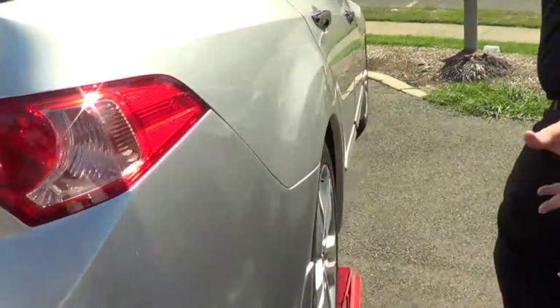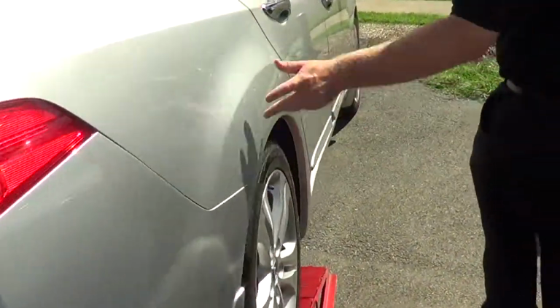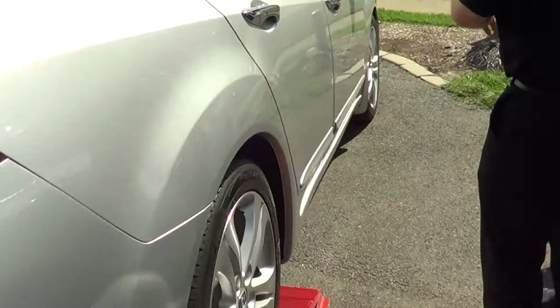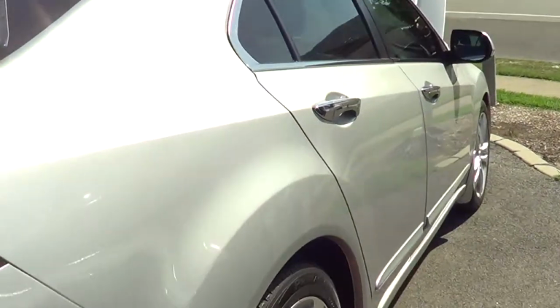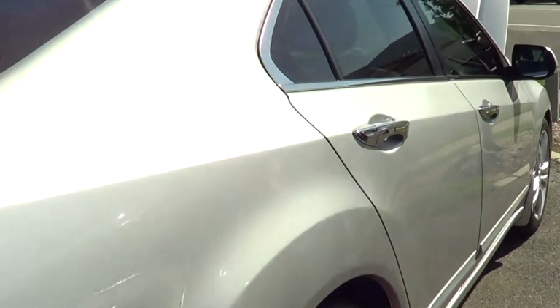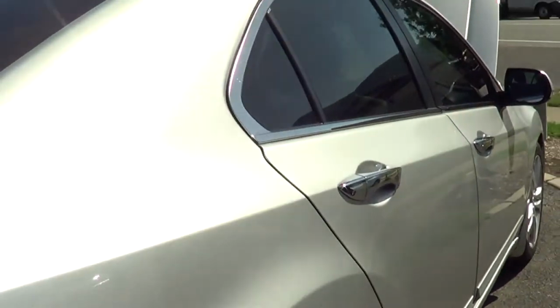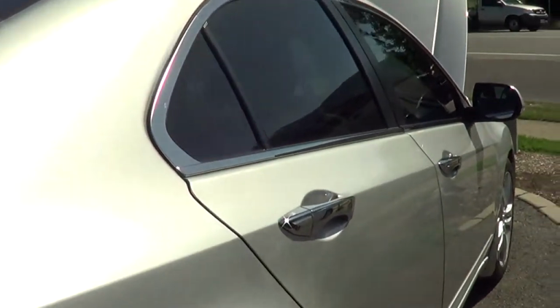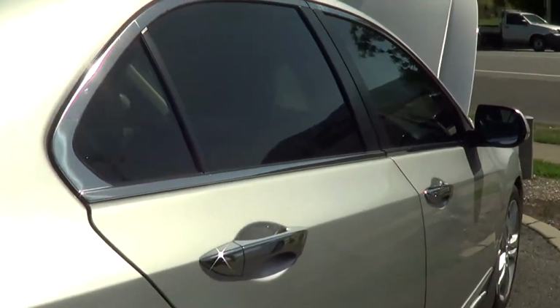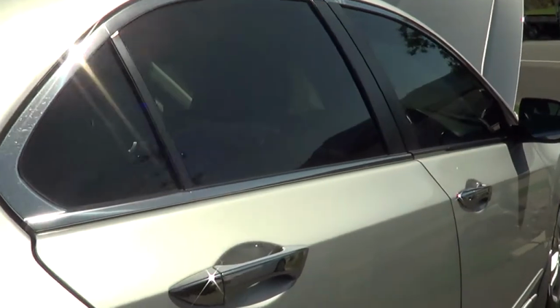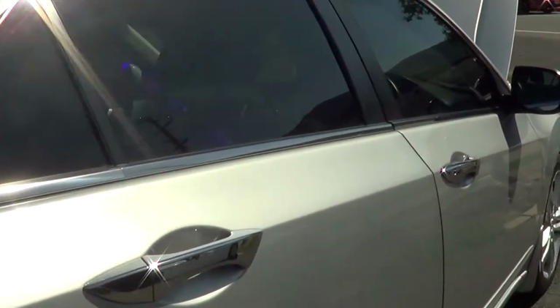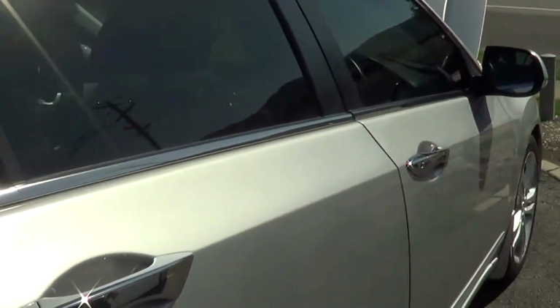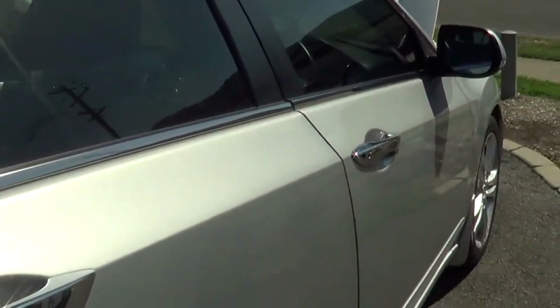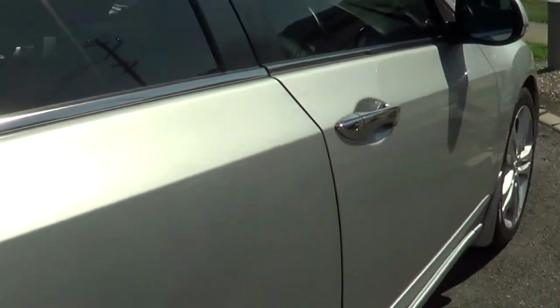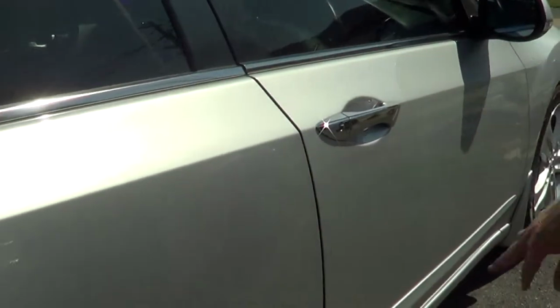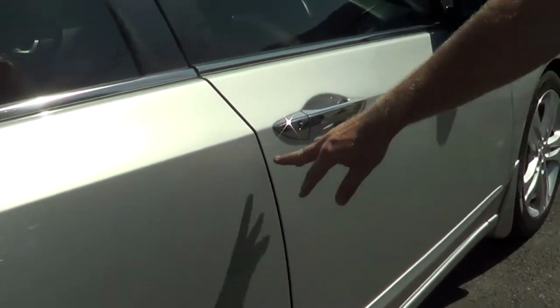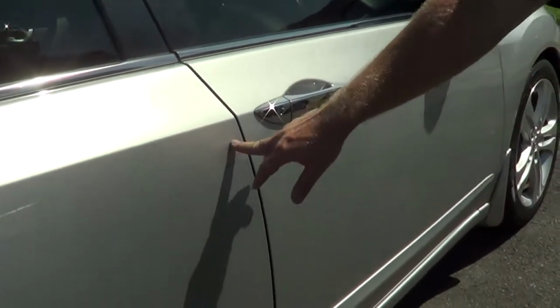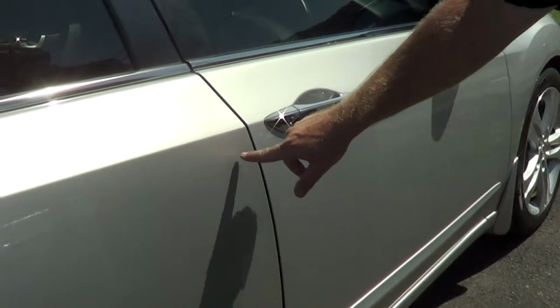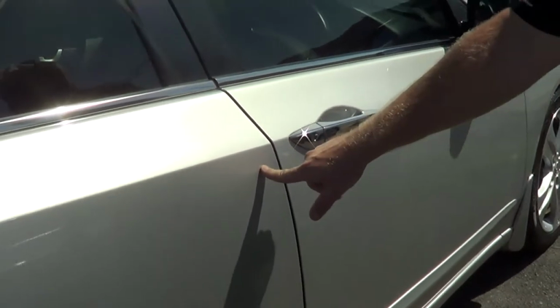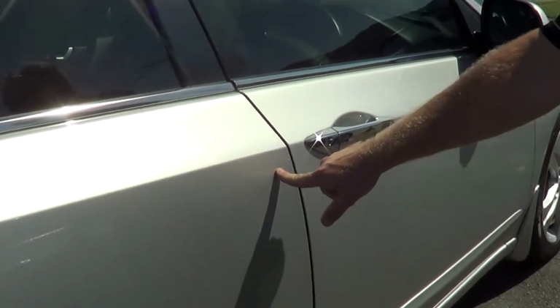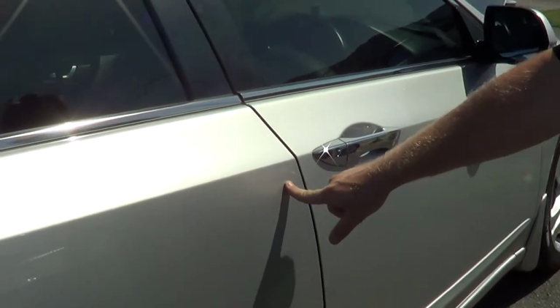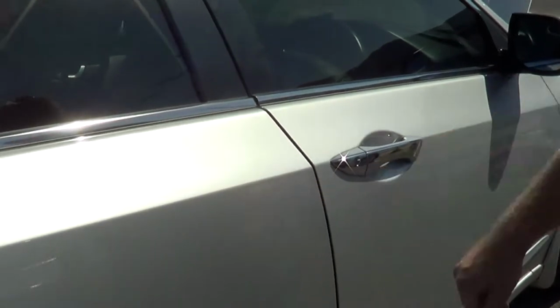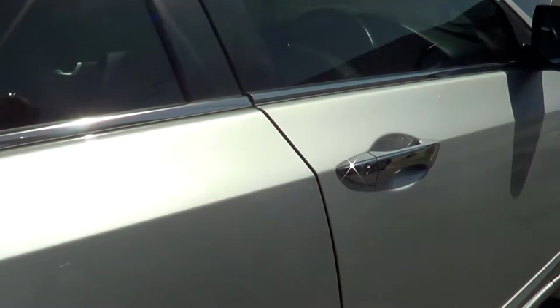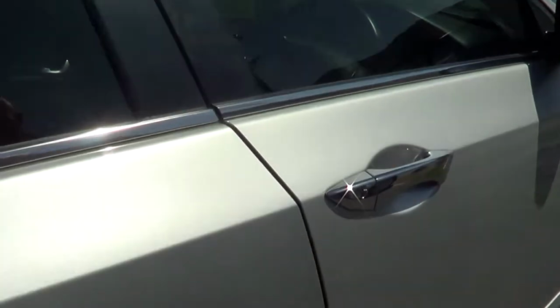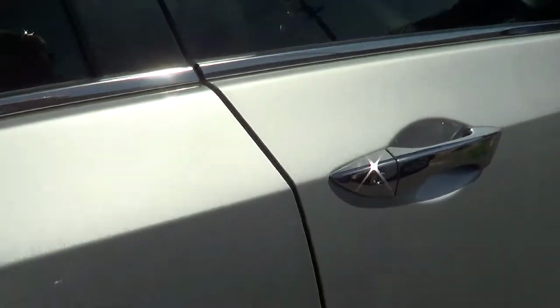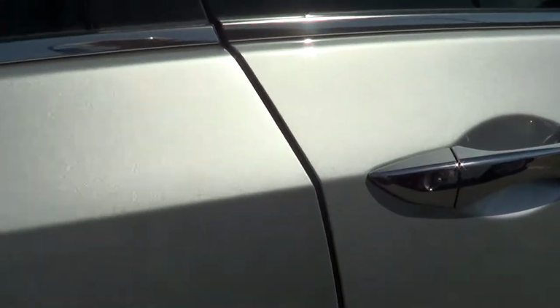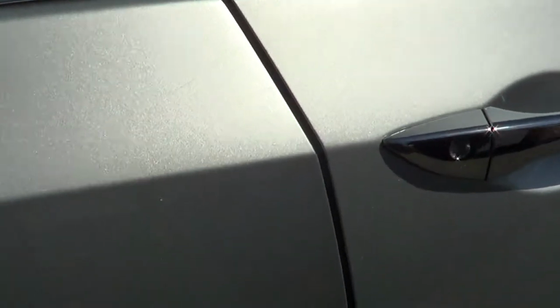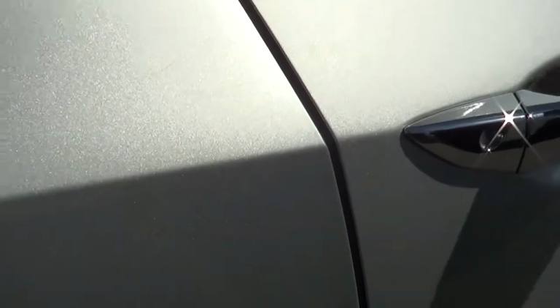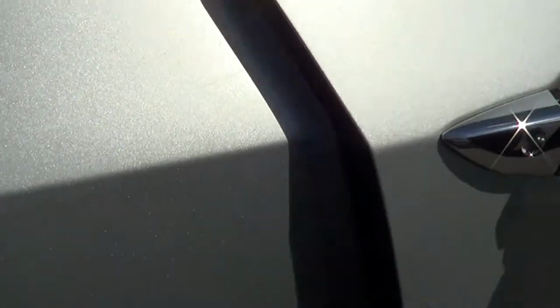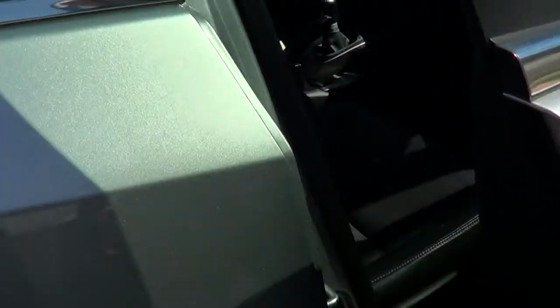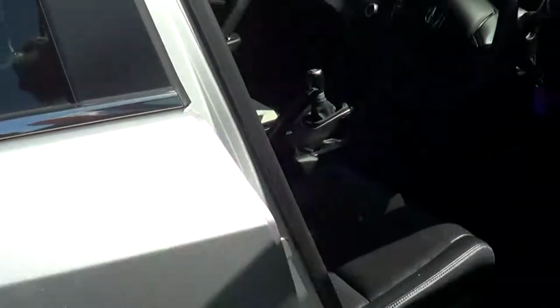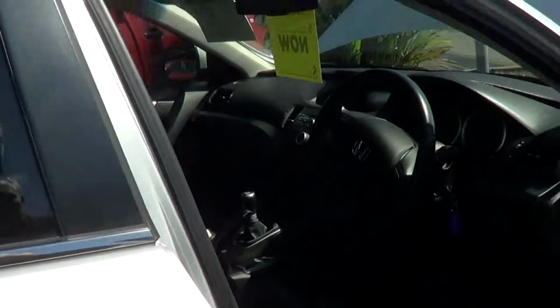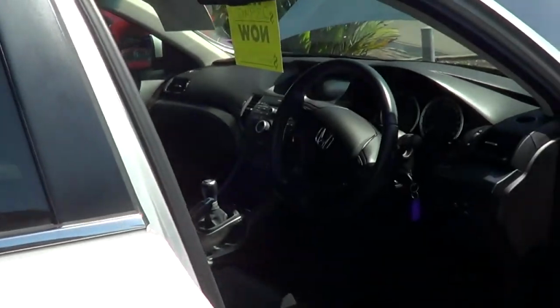Just down the other side — everything's all nice and tidy, nice and clean. There are a few little light scratches; I don't think you're going to be able to see them on the camera though. As I said, a bit of hand polish would be able to get them out.